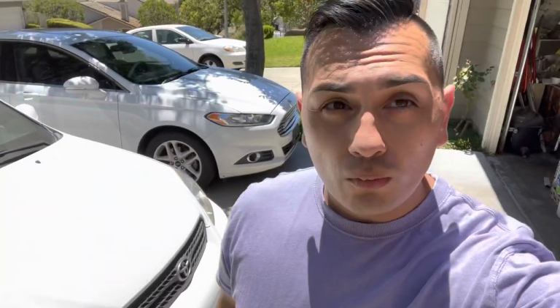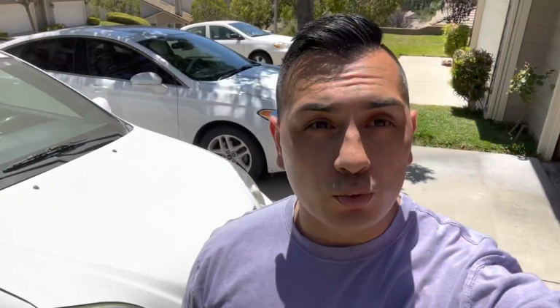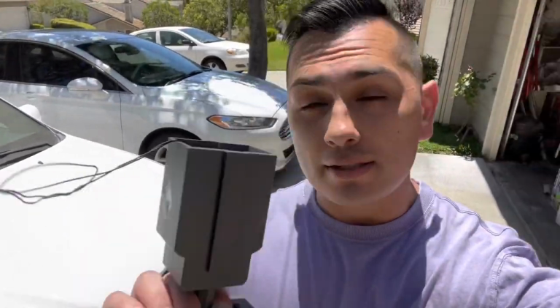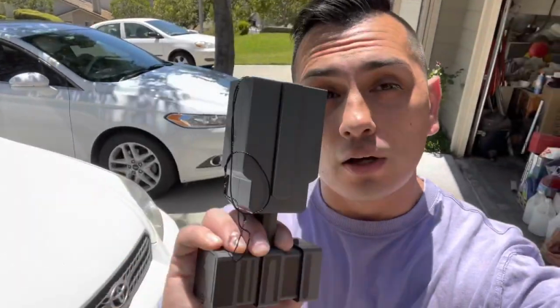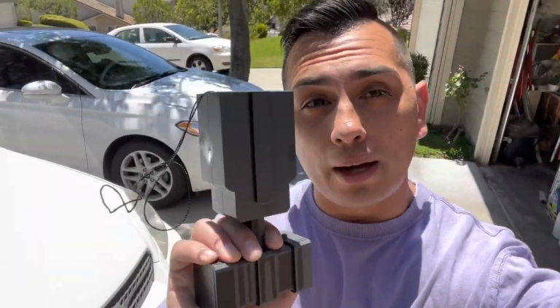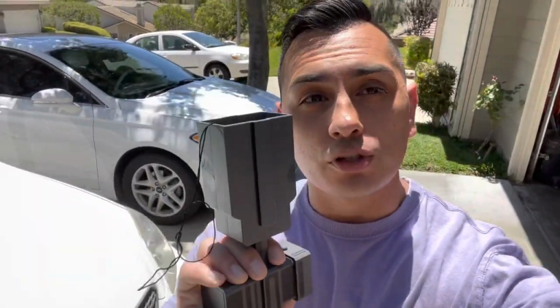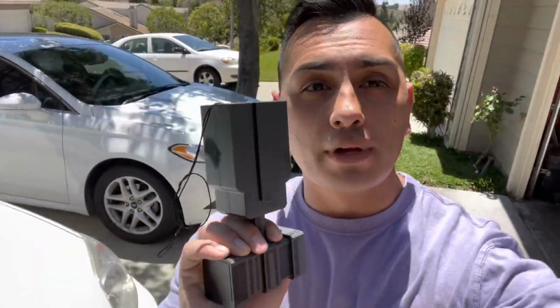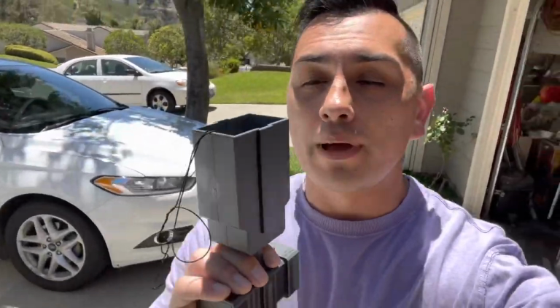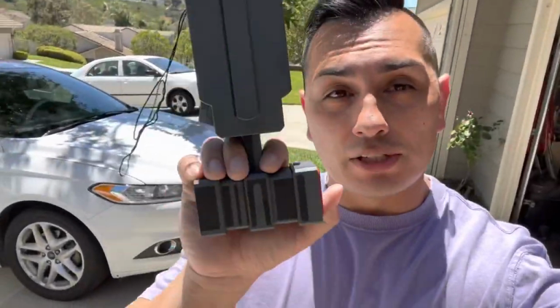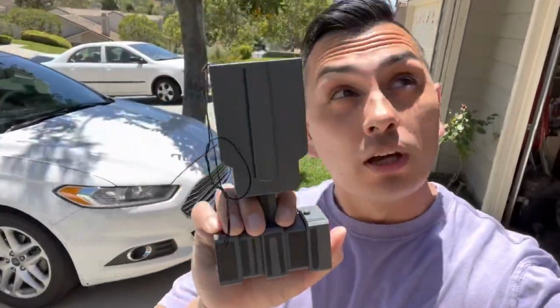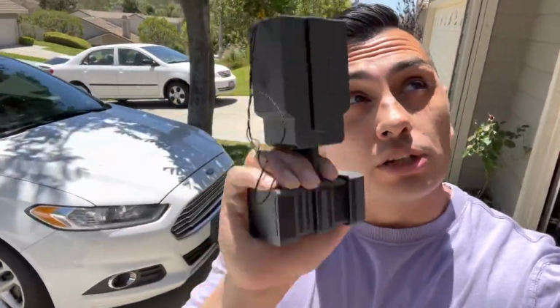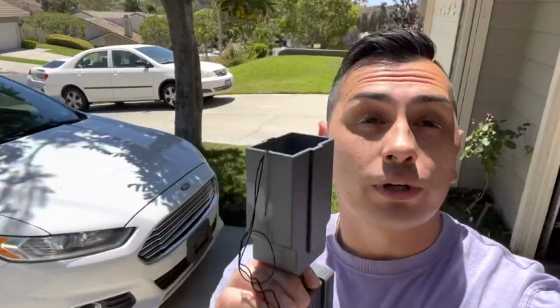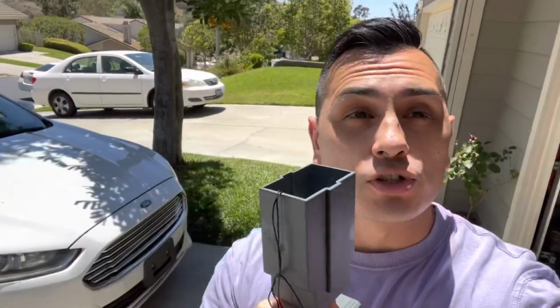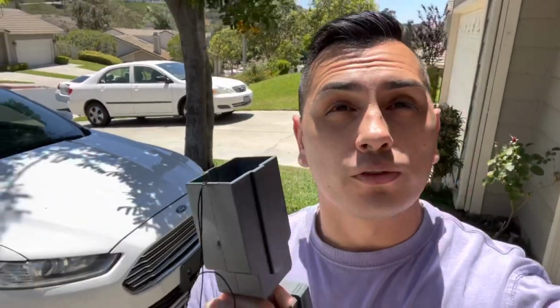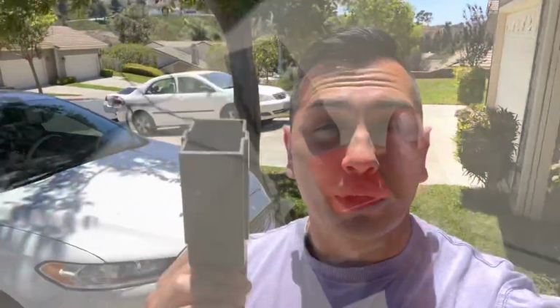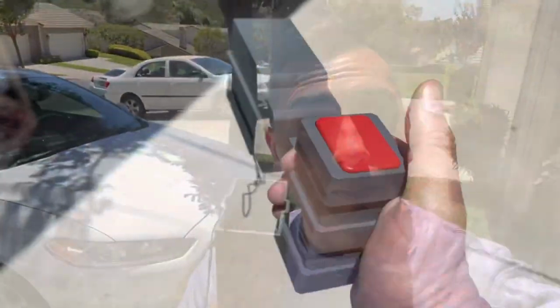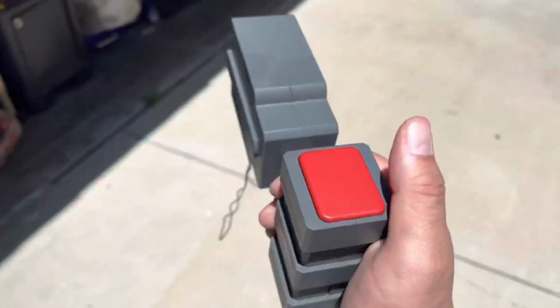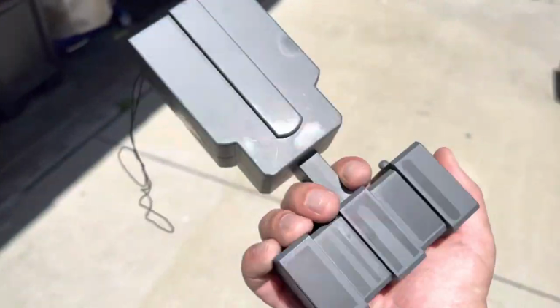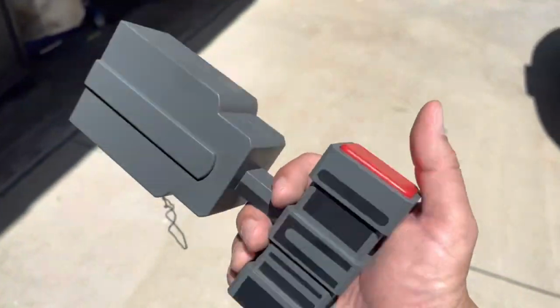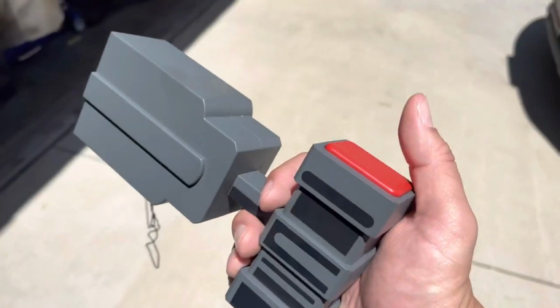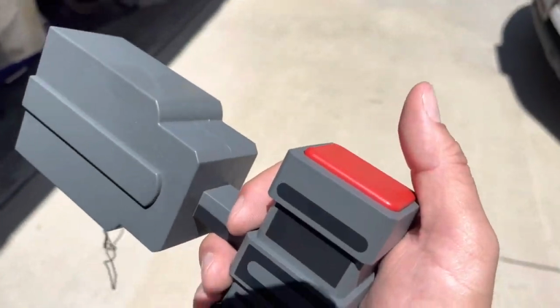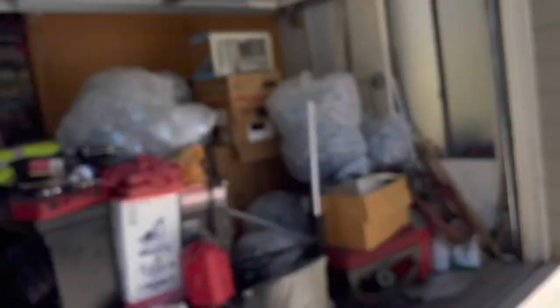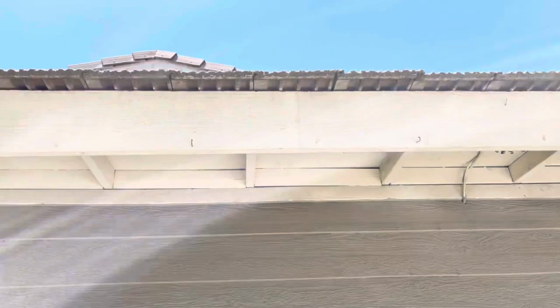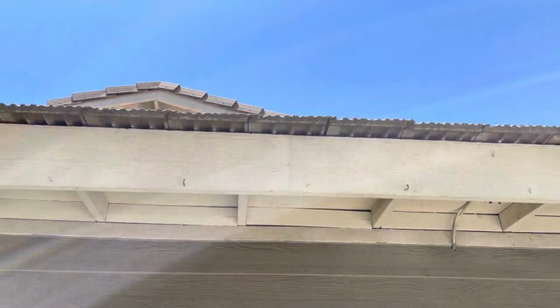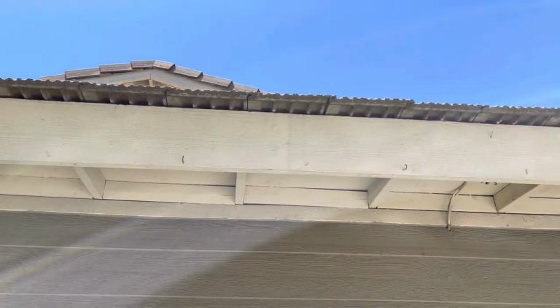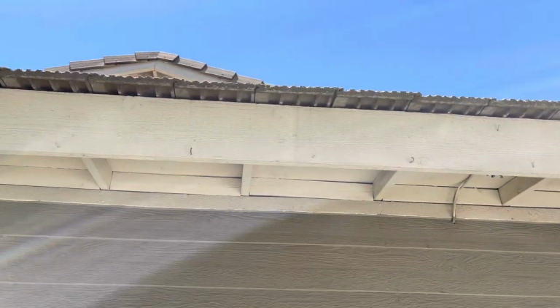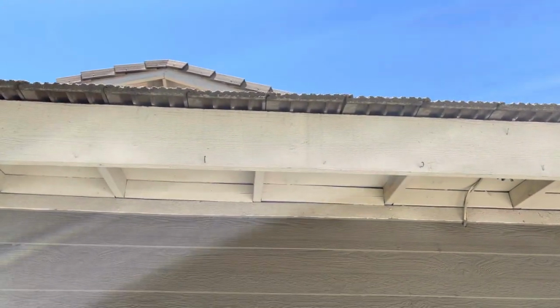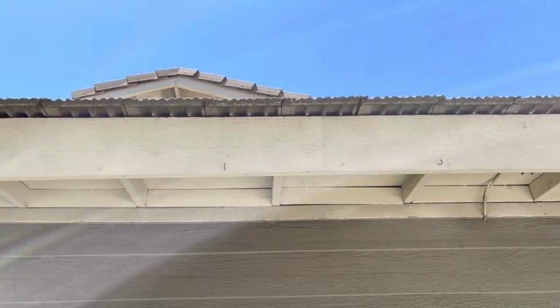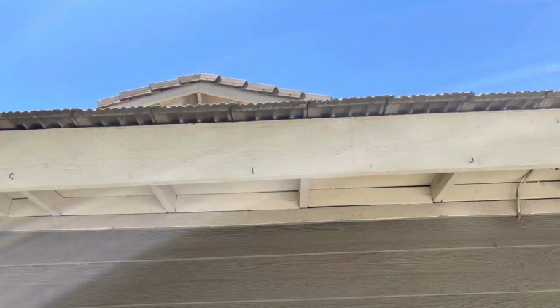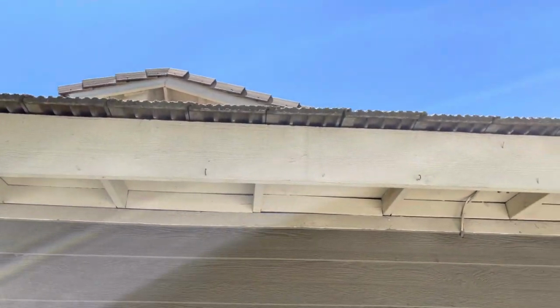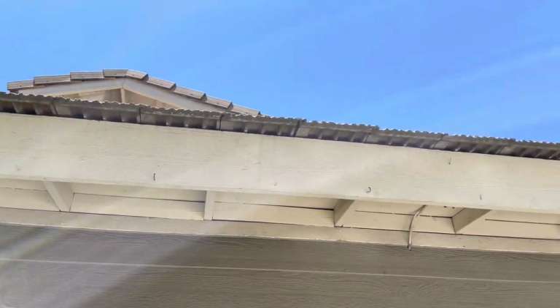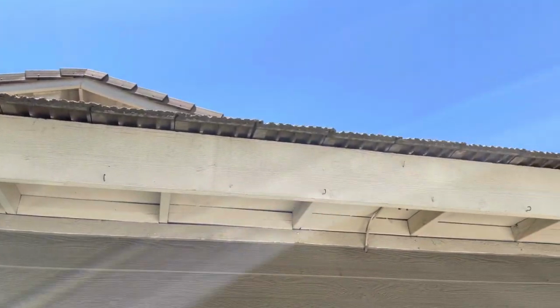Alright guys, we're gonna test out the Grappling Launcher from NECA, from Batman The End of Series. We're gonna see if we can attach it to the roof and bring ourselves up. We're just gonna get this, push the button, and then we're gonna hang ourselves right up onto the roof. I'm hoping to attach somewhere there on the edge.